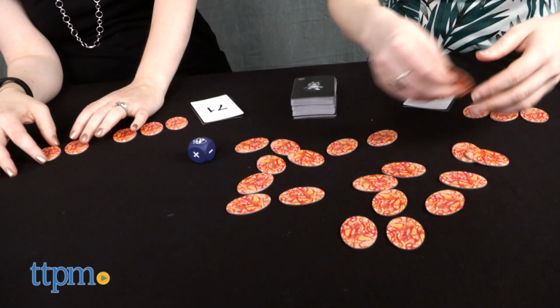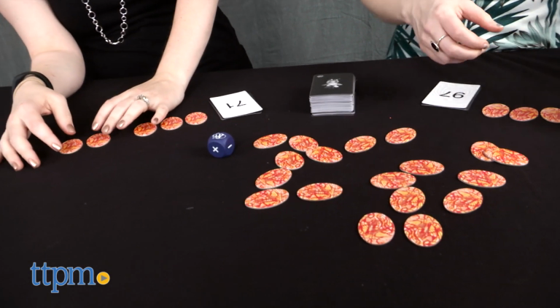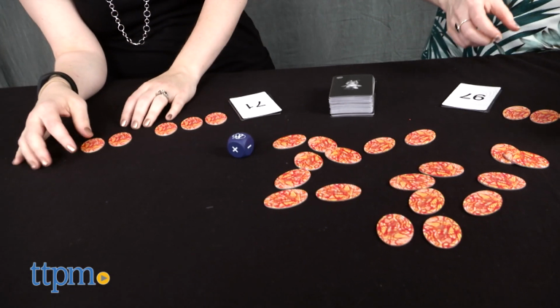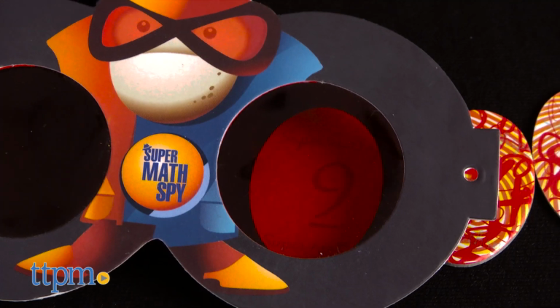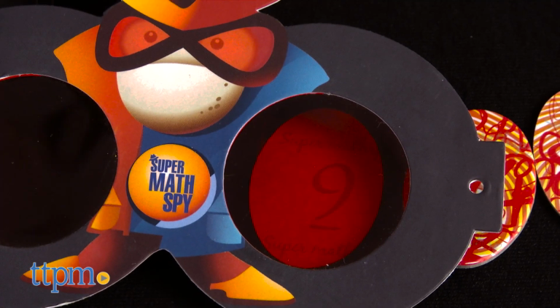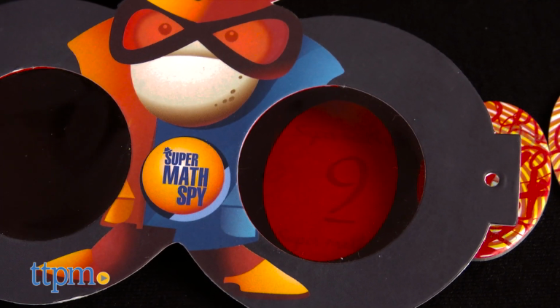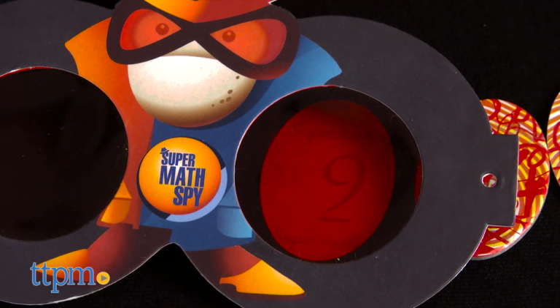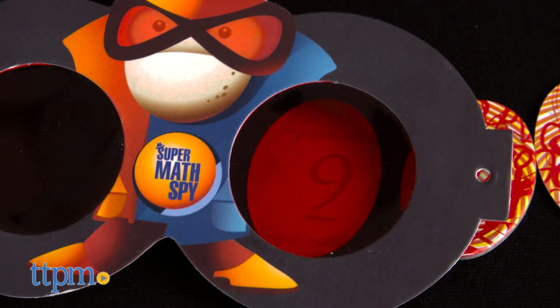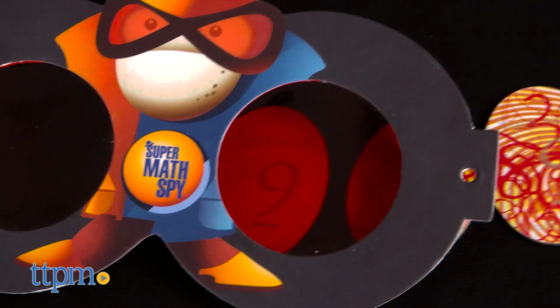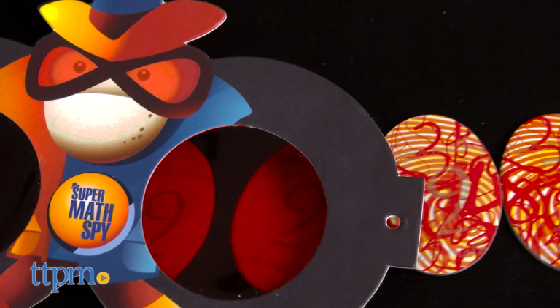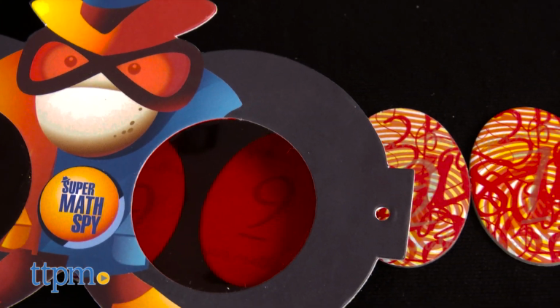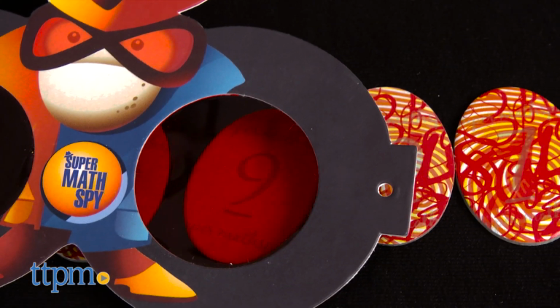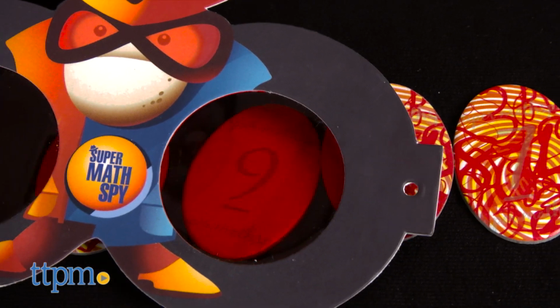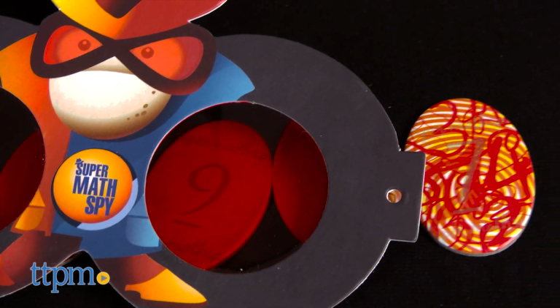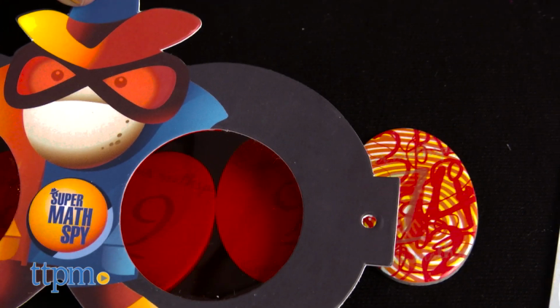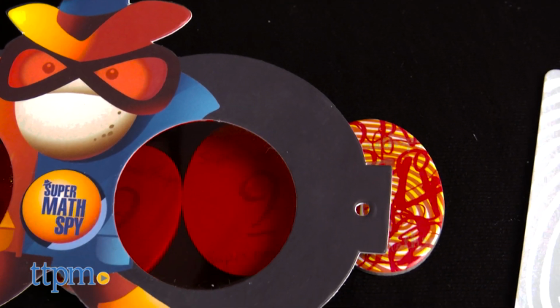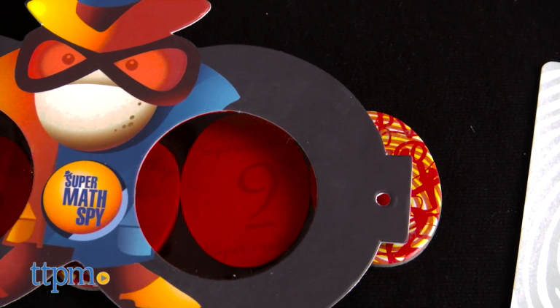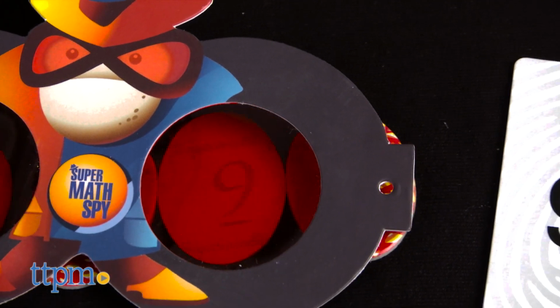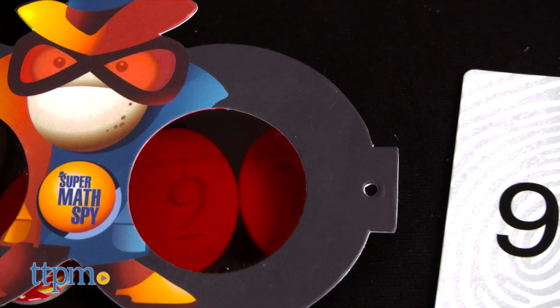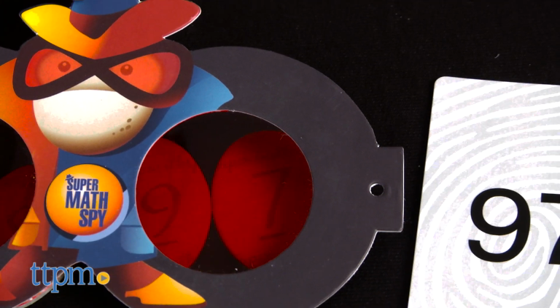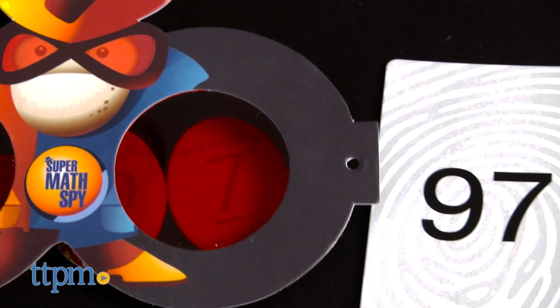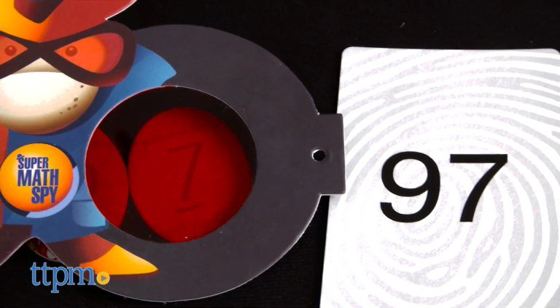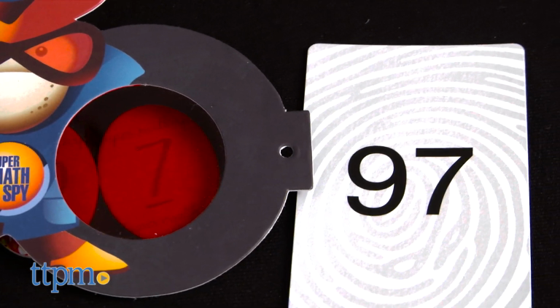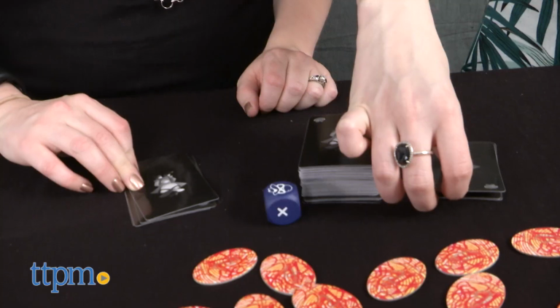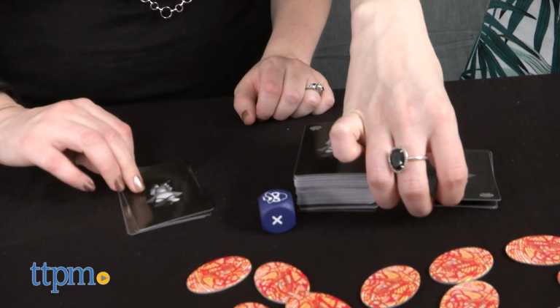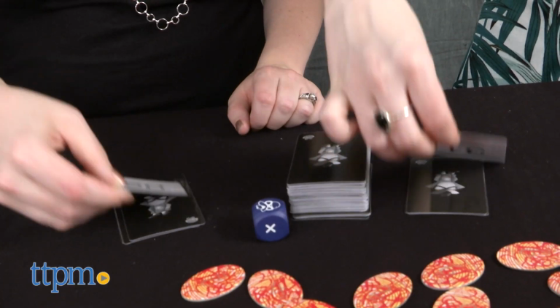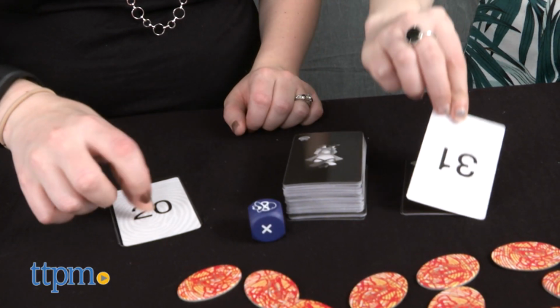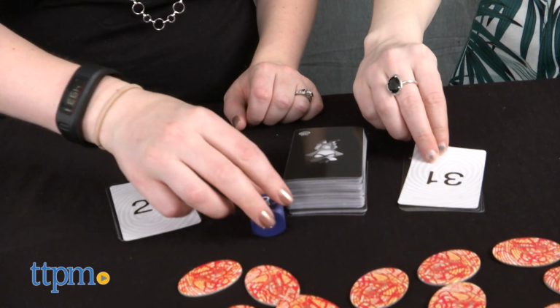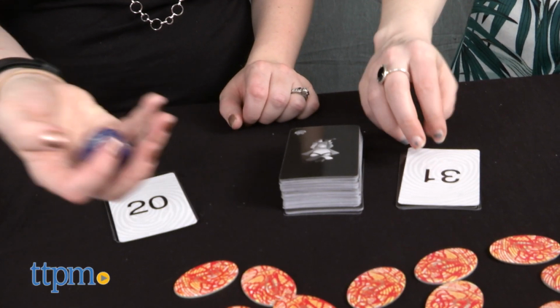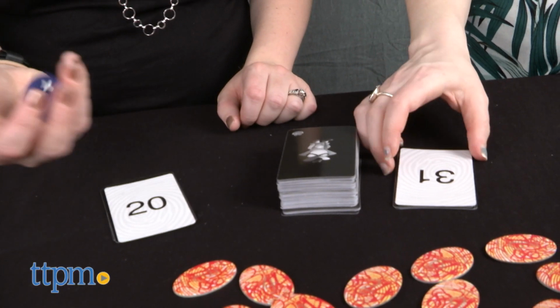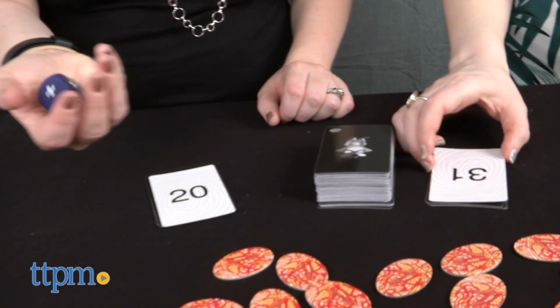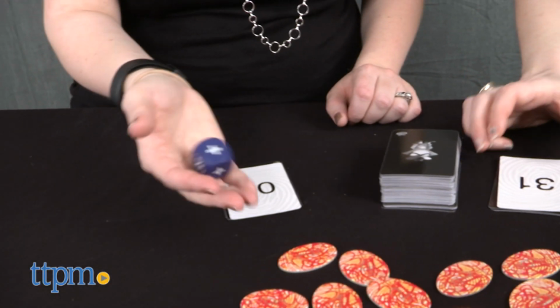However, if a player incorrectly yells 'mission accomplished,' that player adds a card to his or her pile from the draw pile. Return all the fingerprint tokens to the center as before and keep playing in the same way until one spy gets rid of all of his or her cards.